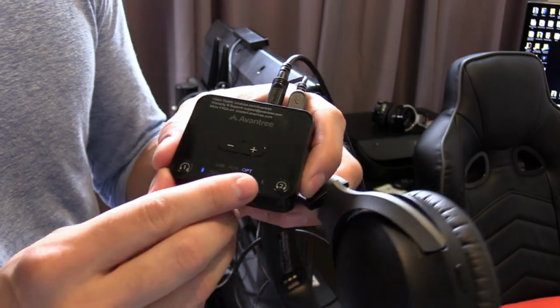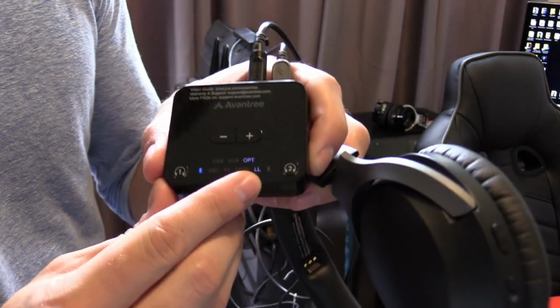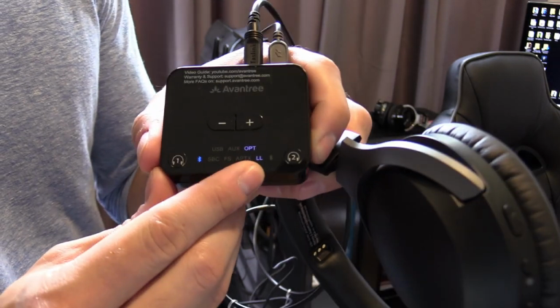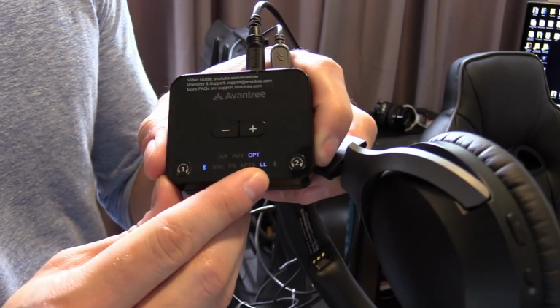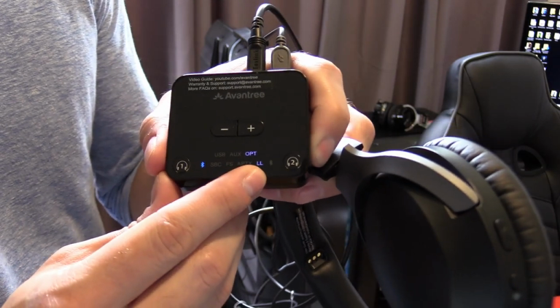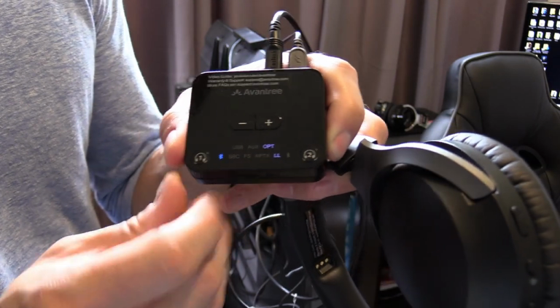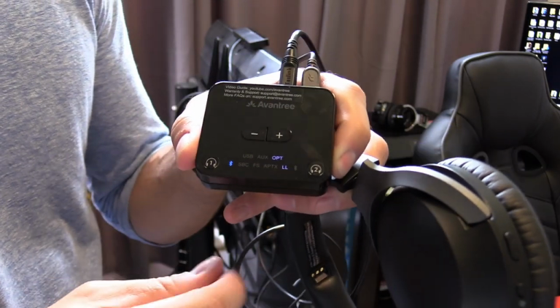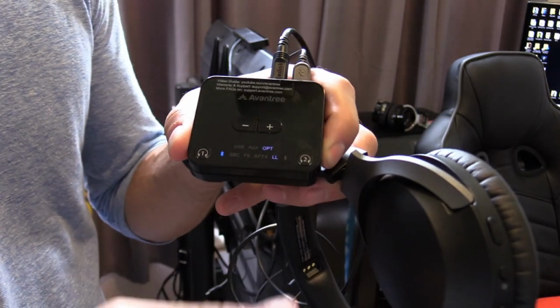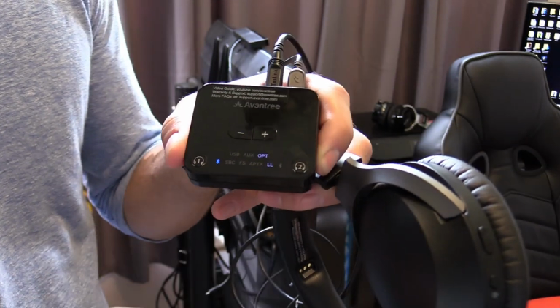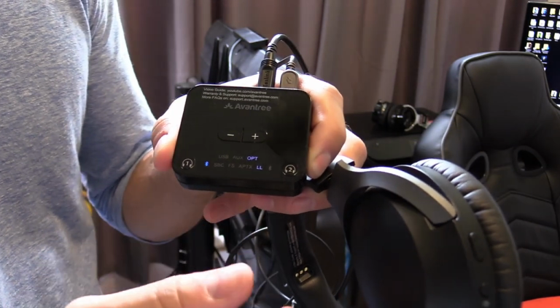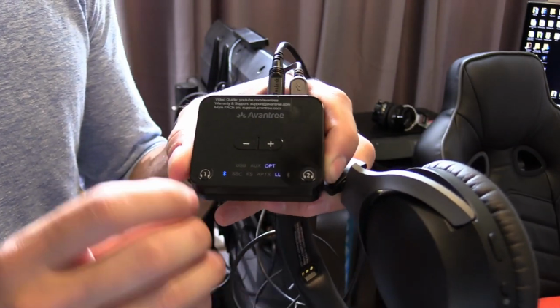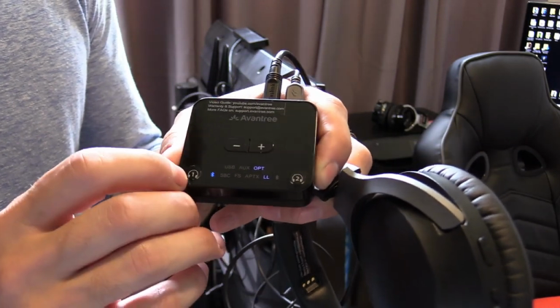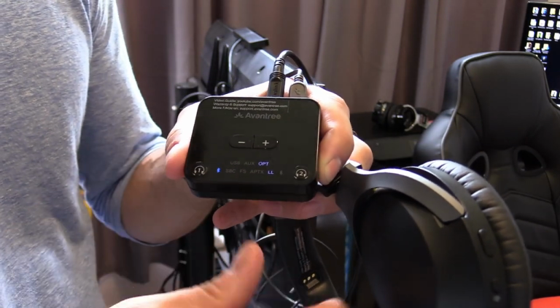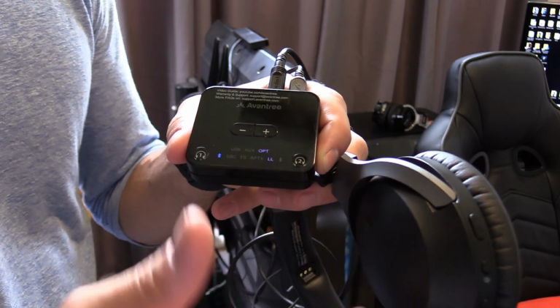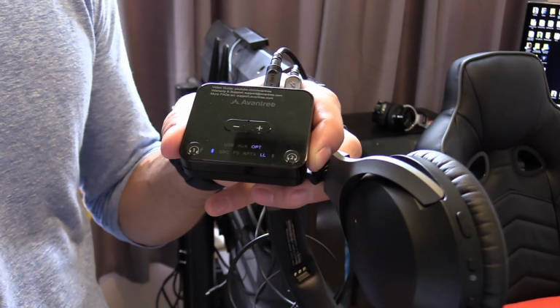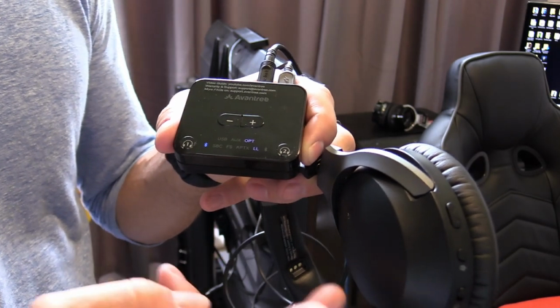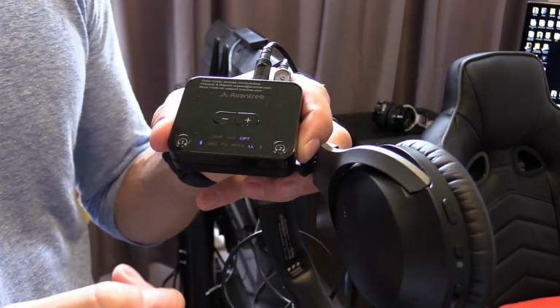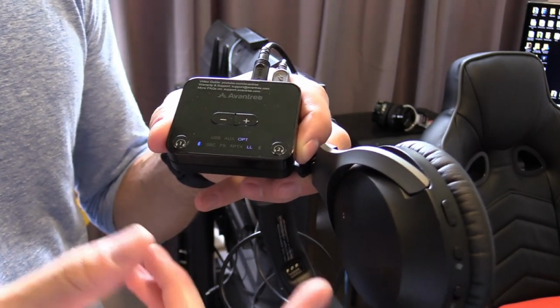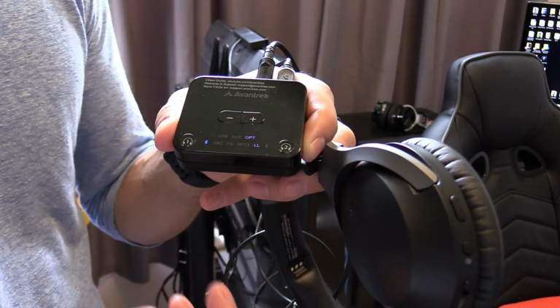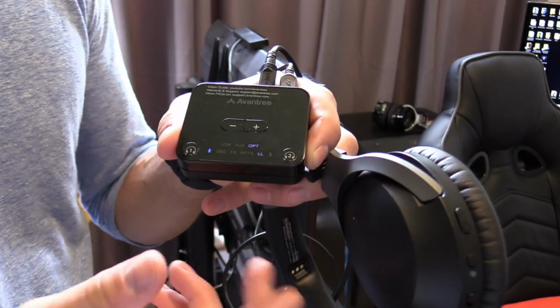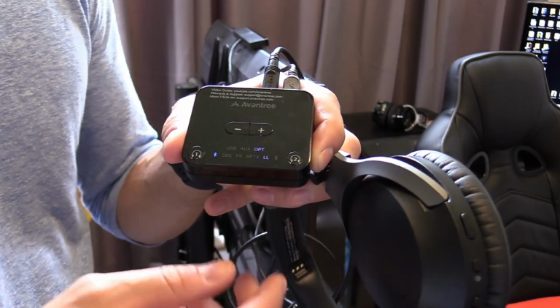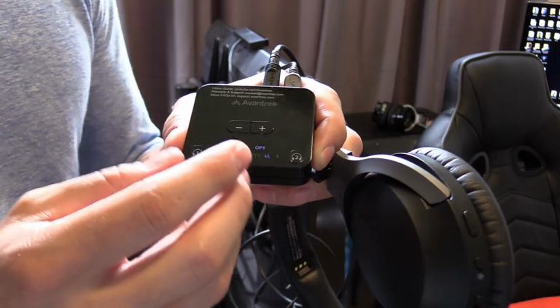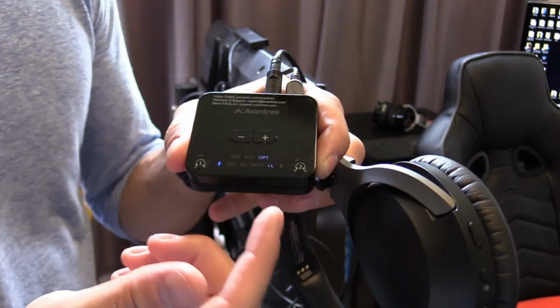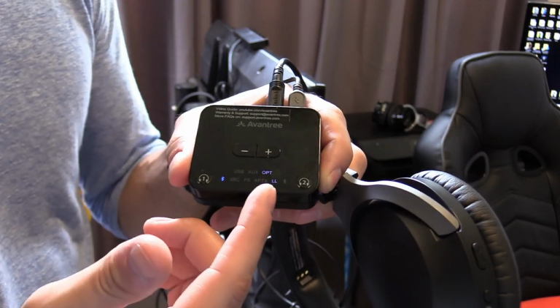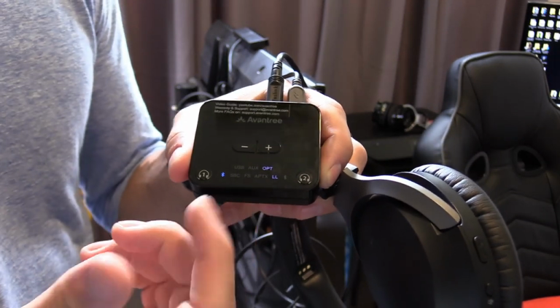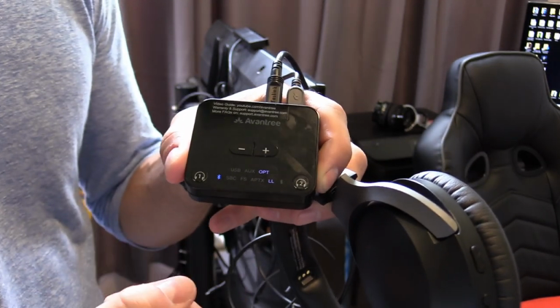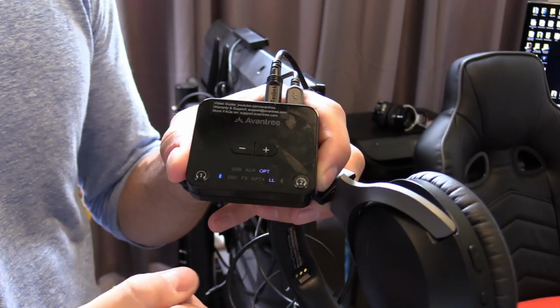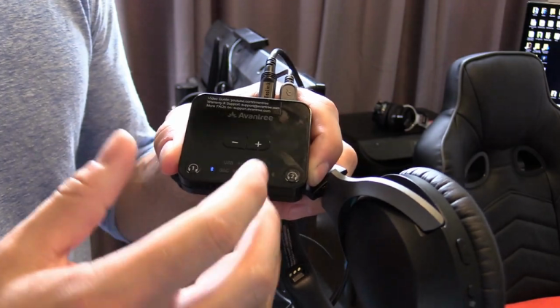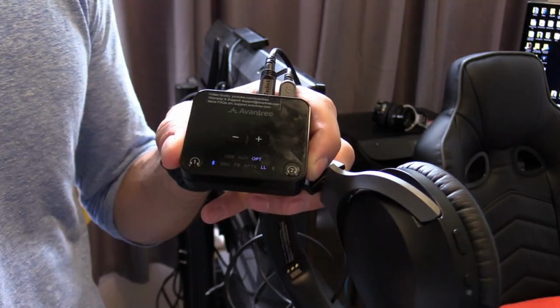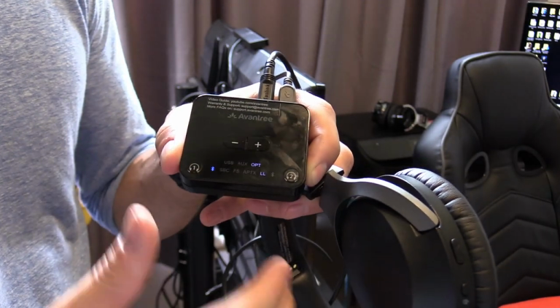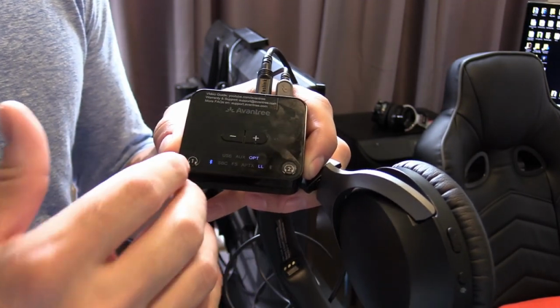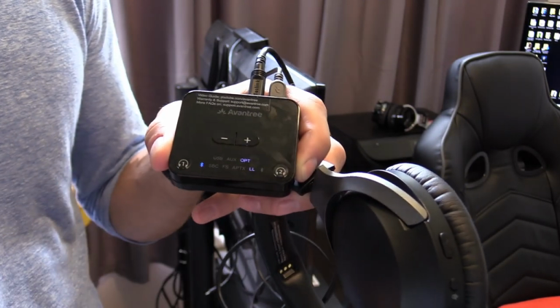'LL' means low latency, so right now we're getting low latency which is great. If you have two headphones connected at the same time, you may not get low latency because the device is transferring more data.